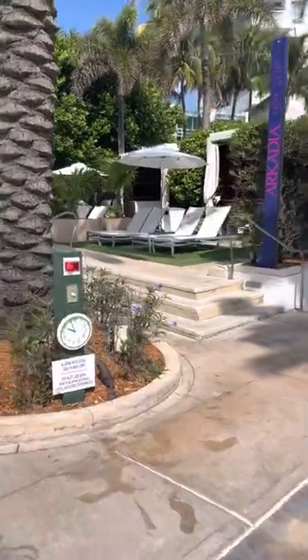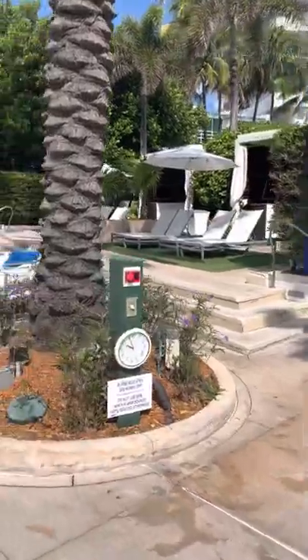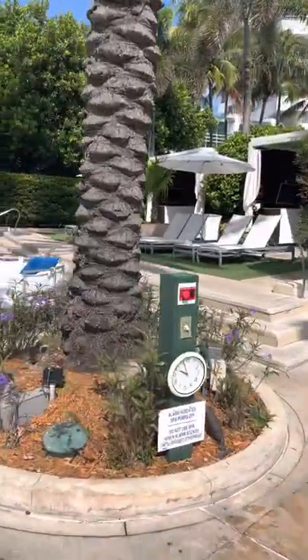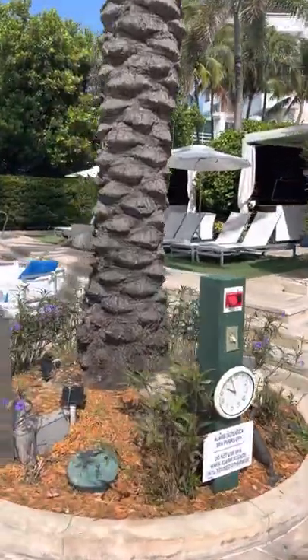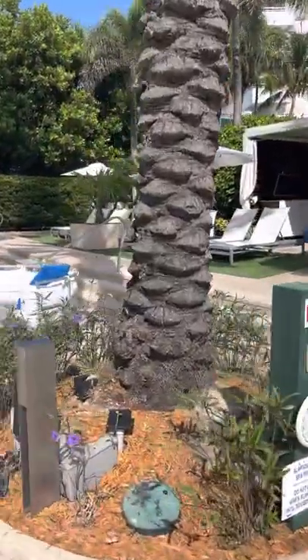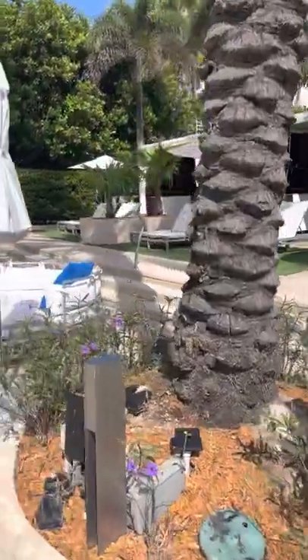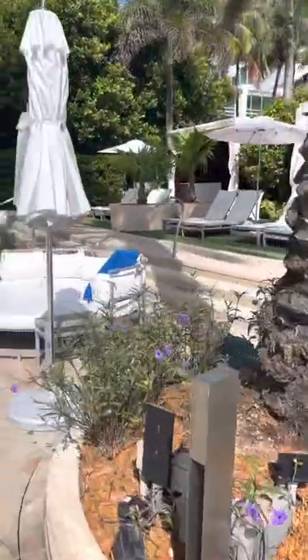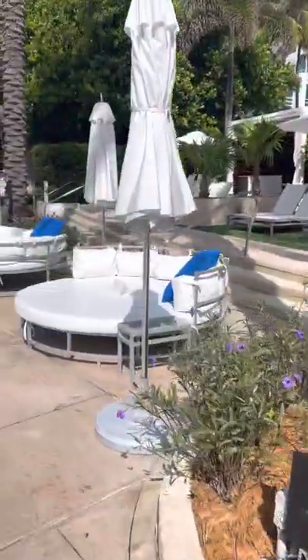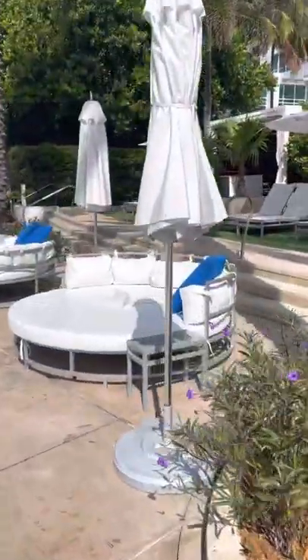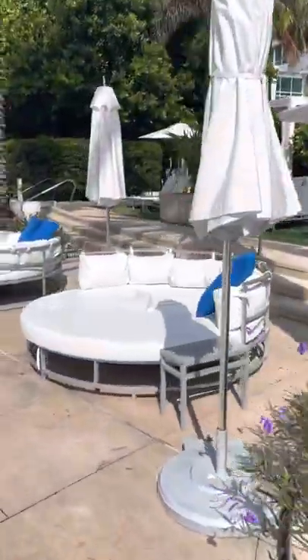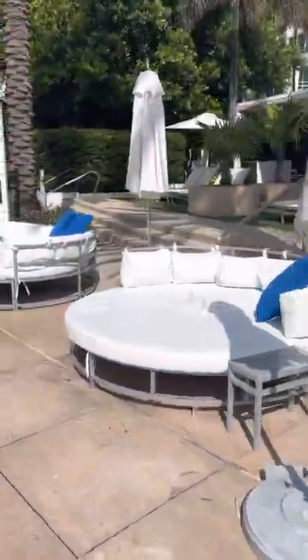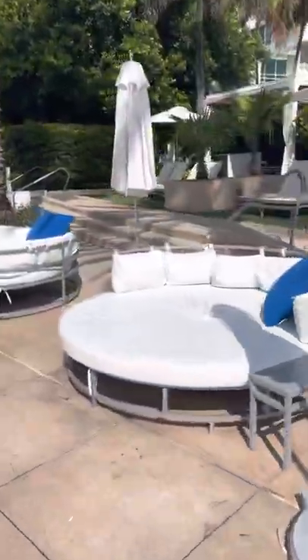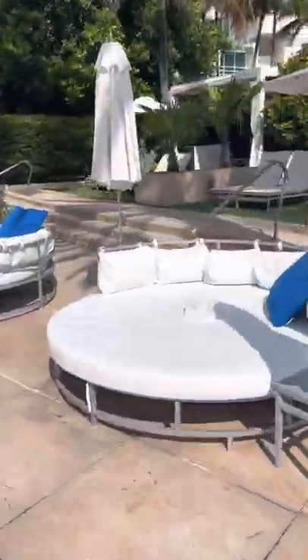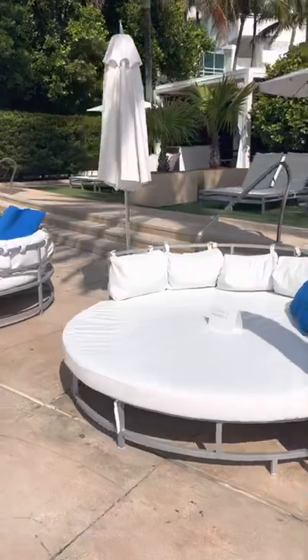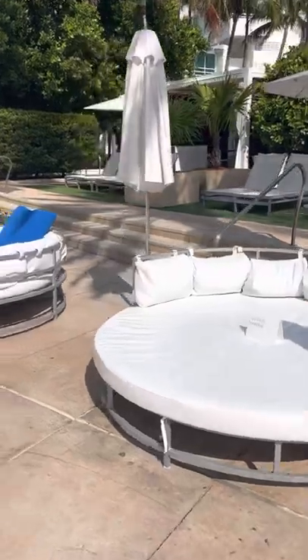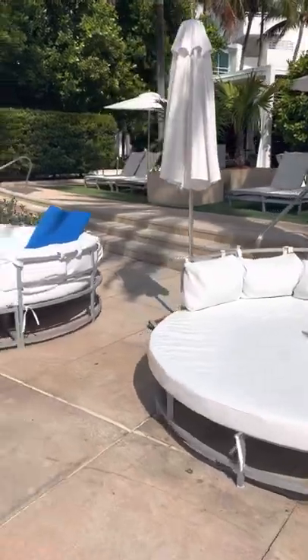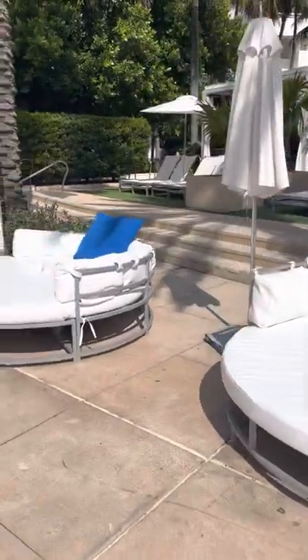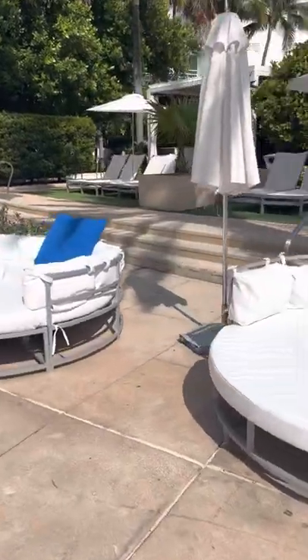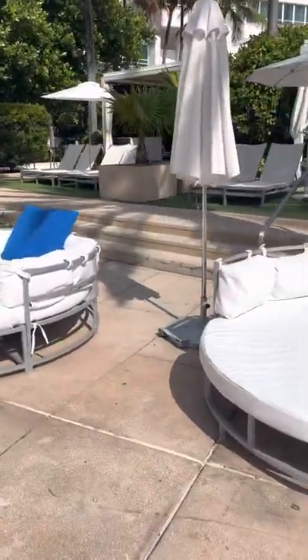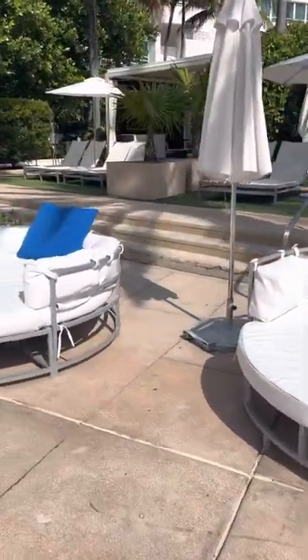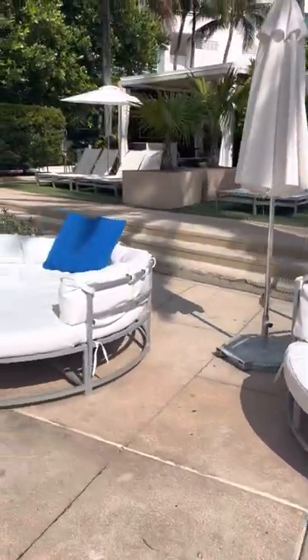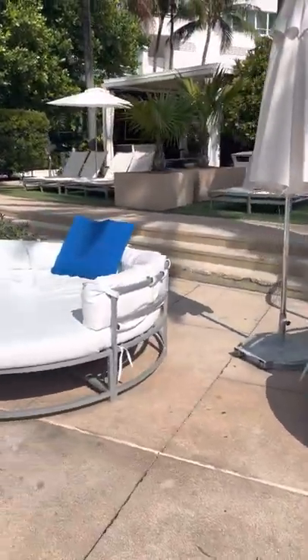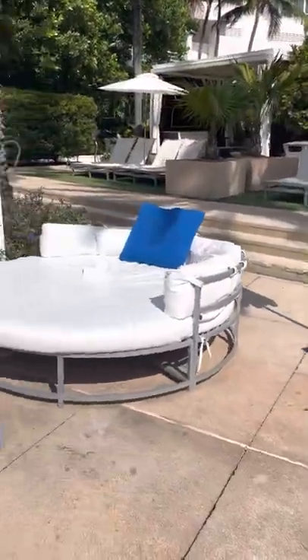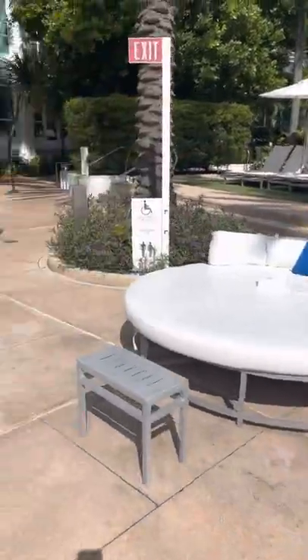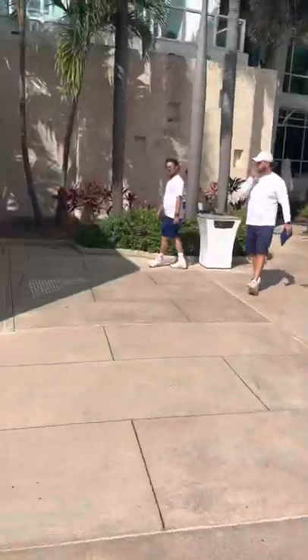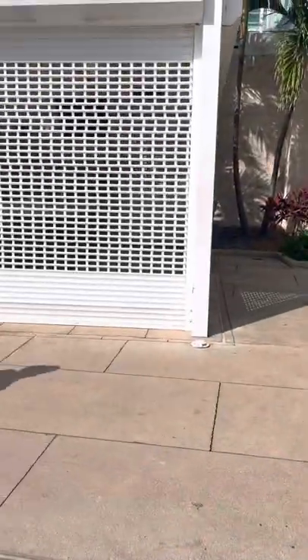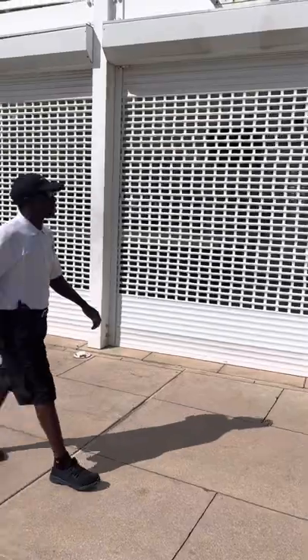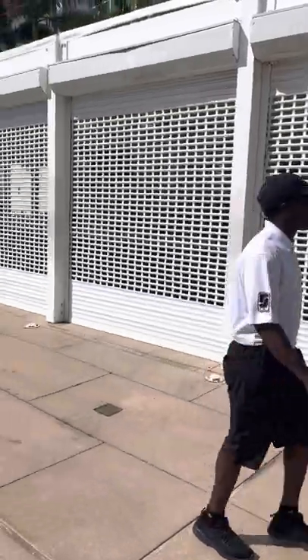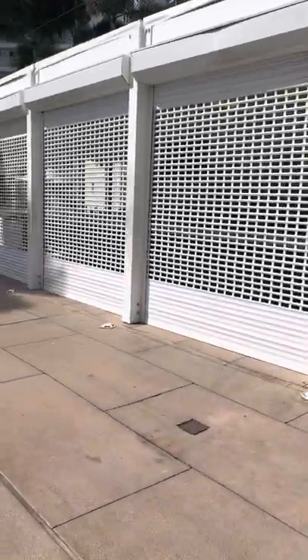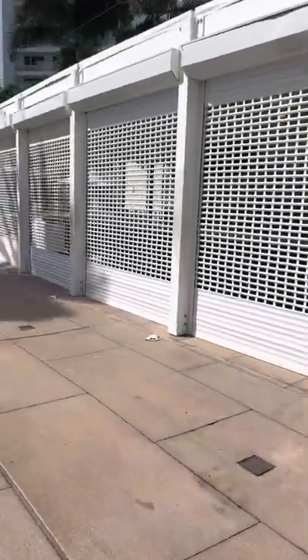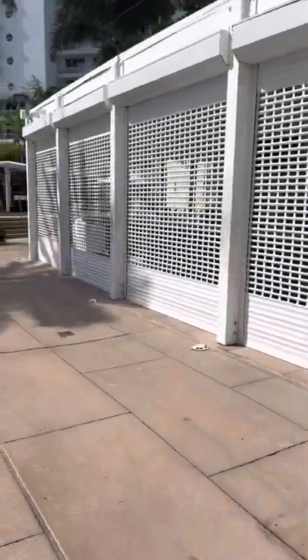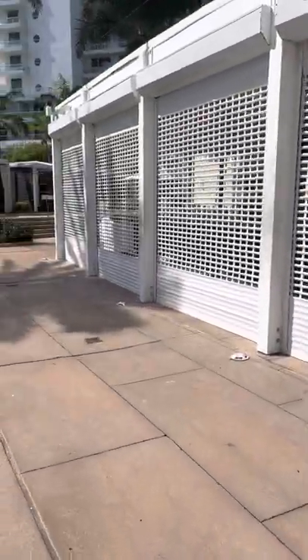And there are some more cabanas right here. I'm not sure about the rental details for those, and now we're right back to where we started.